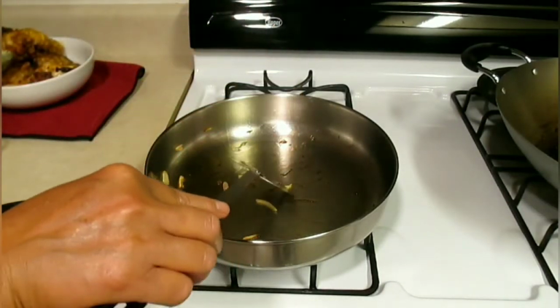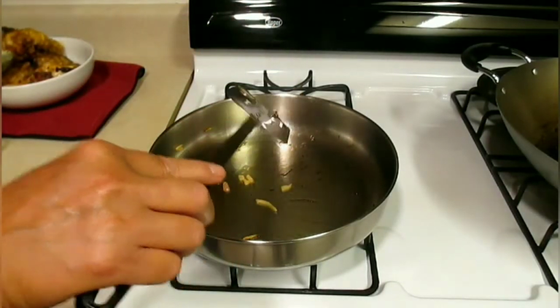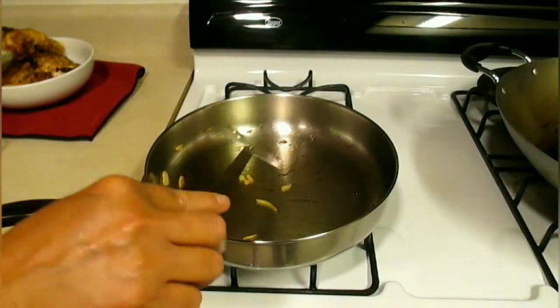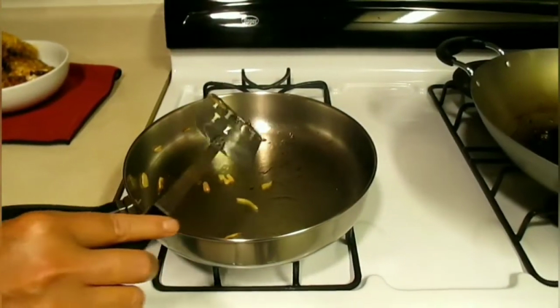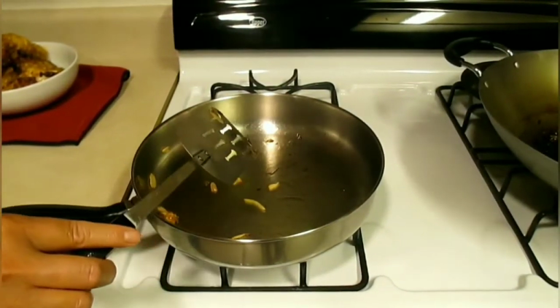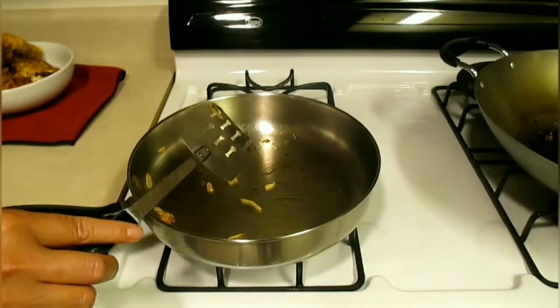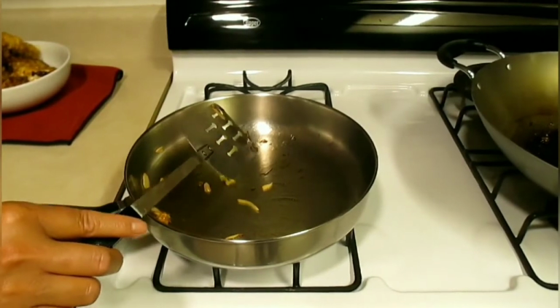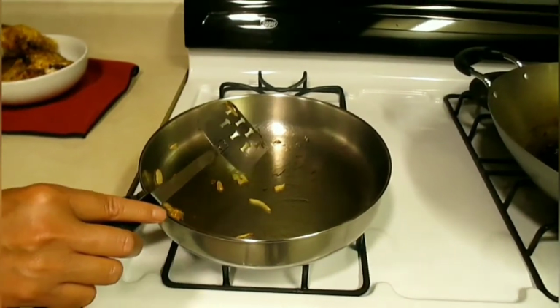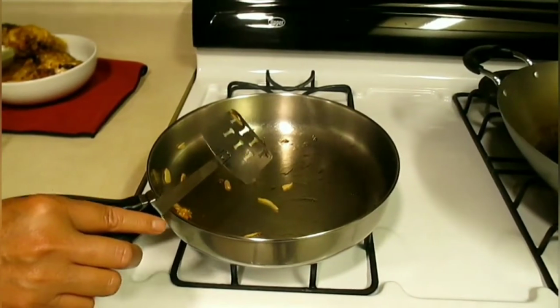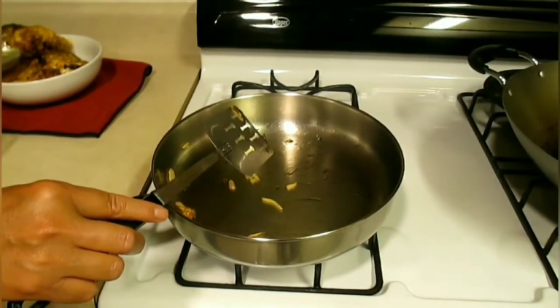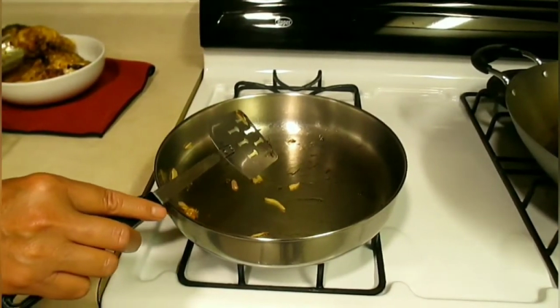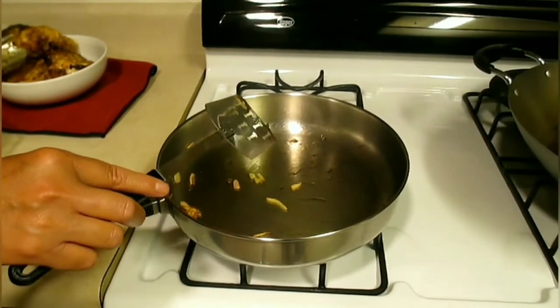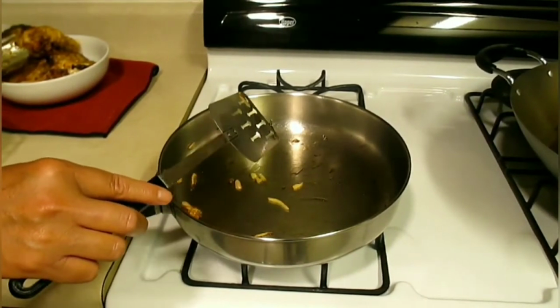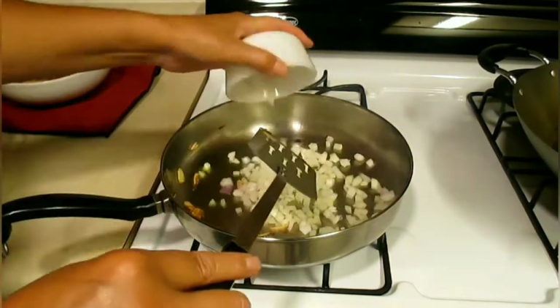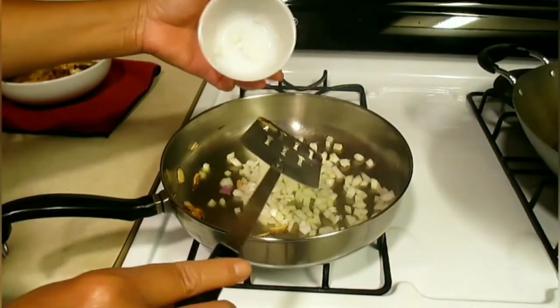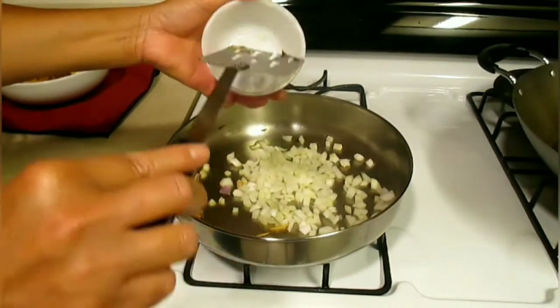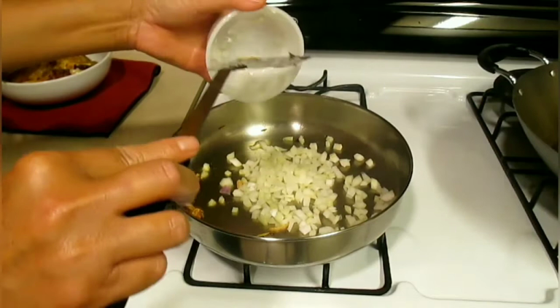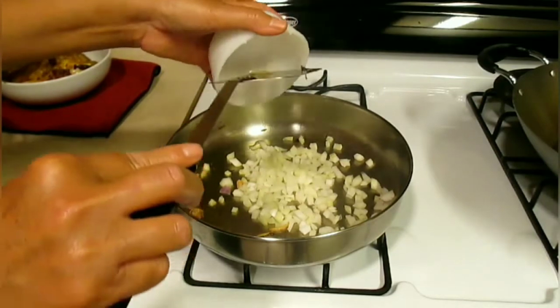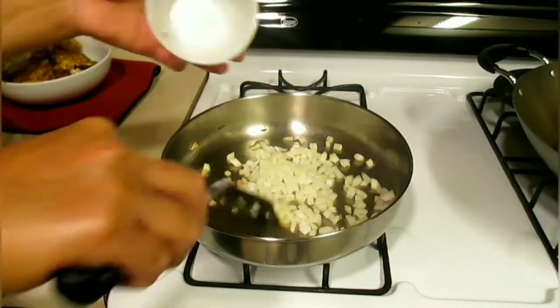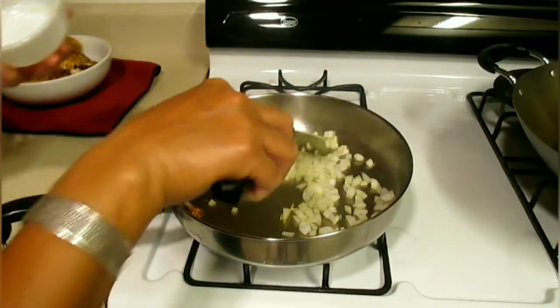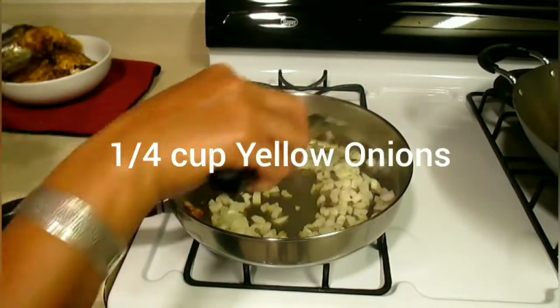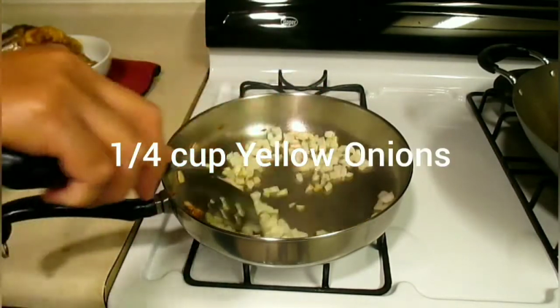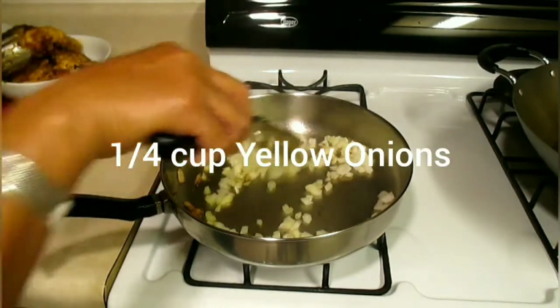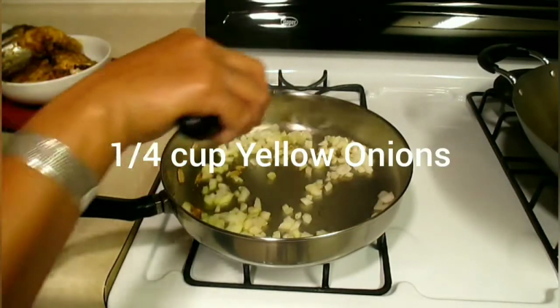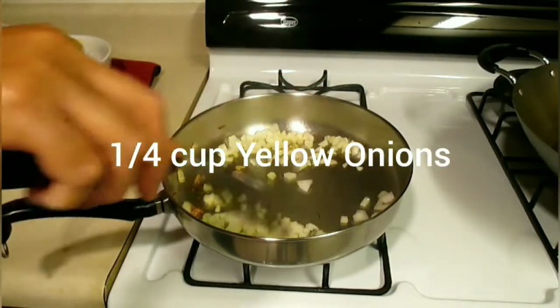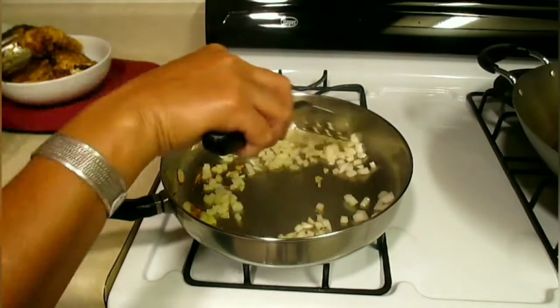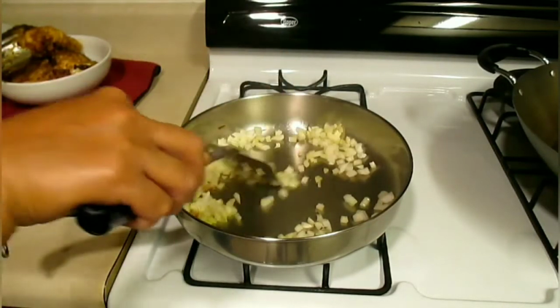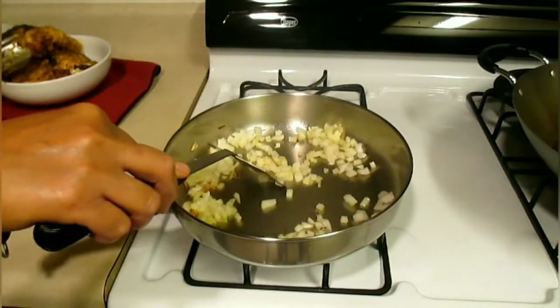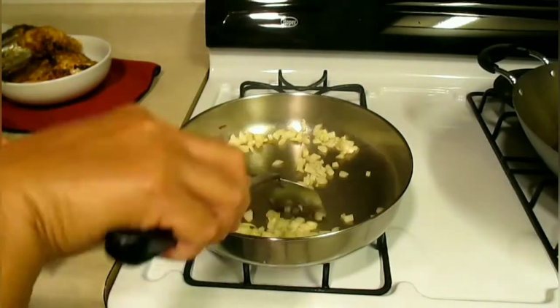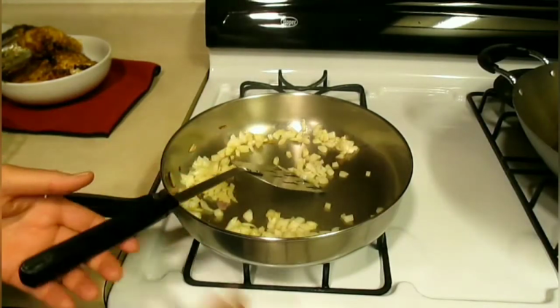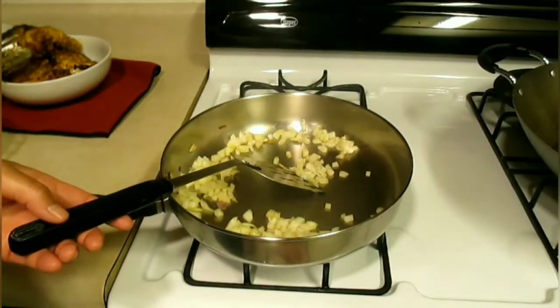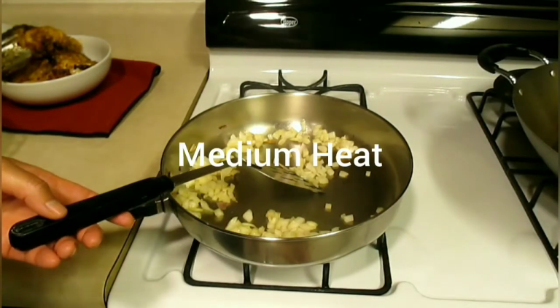Now we're going to make rice. We start with onion — a quarter cup of yellow onion — on medium heat.